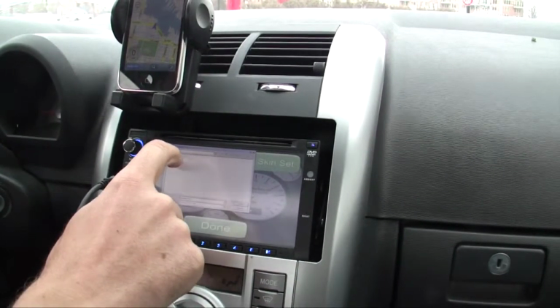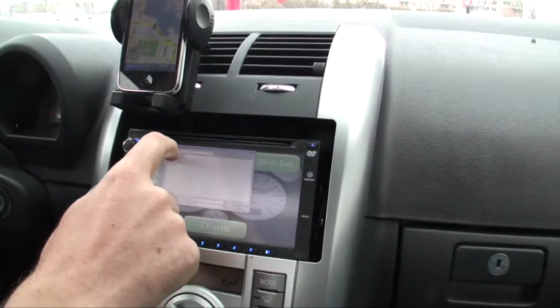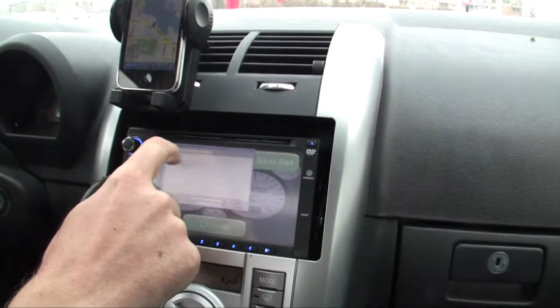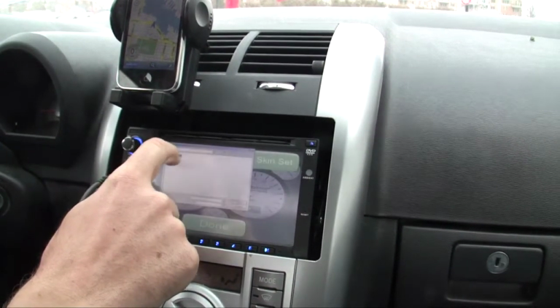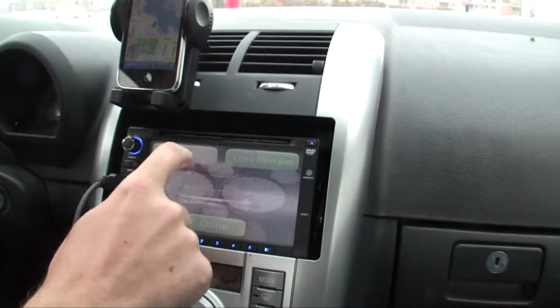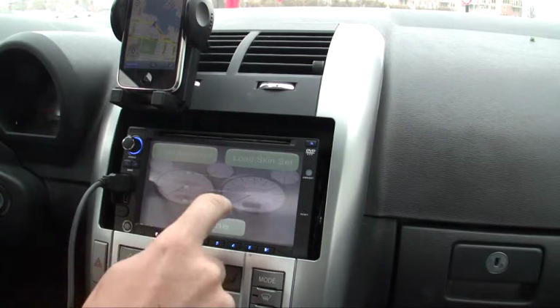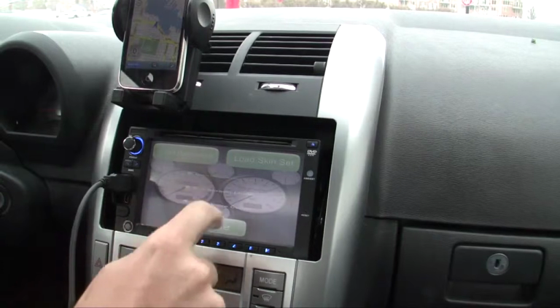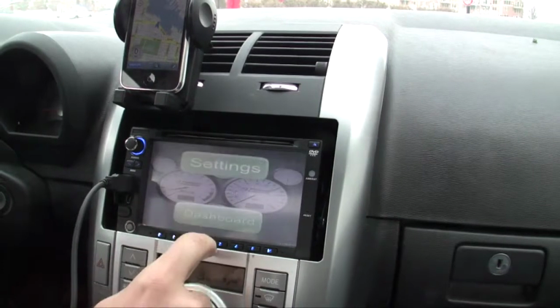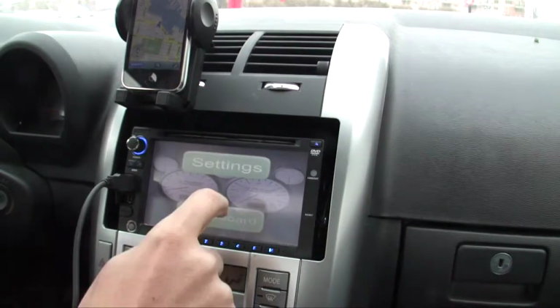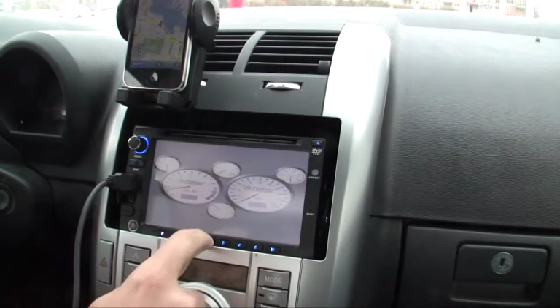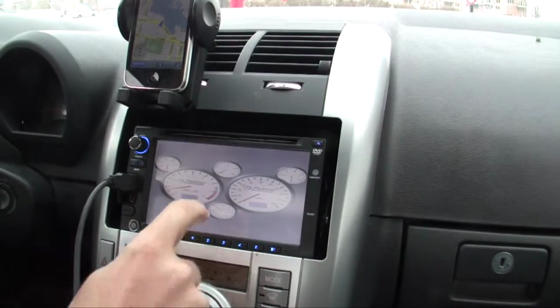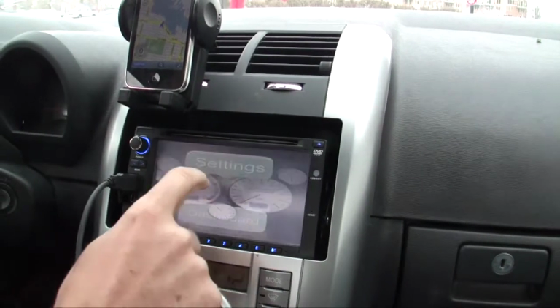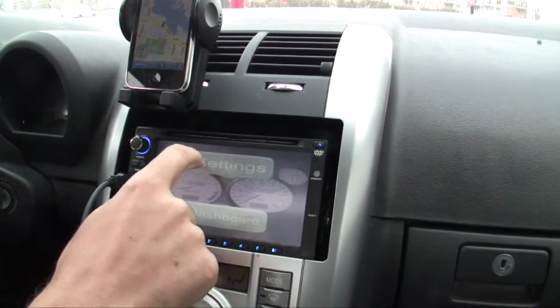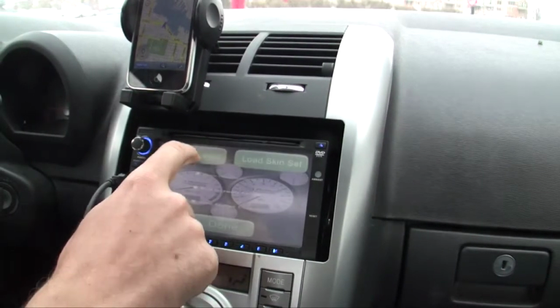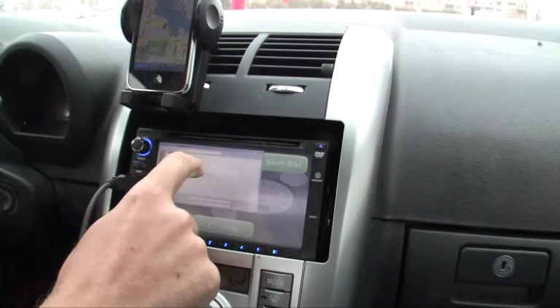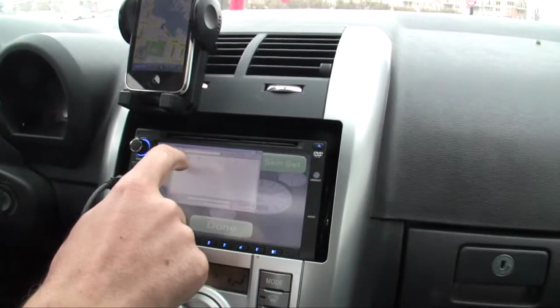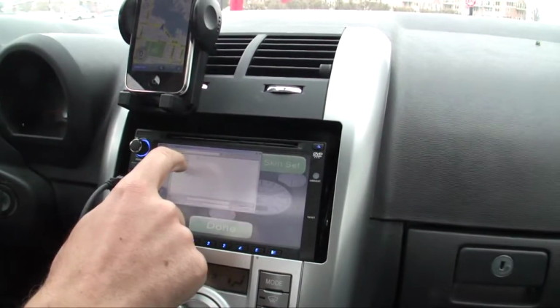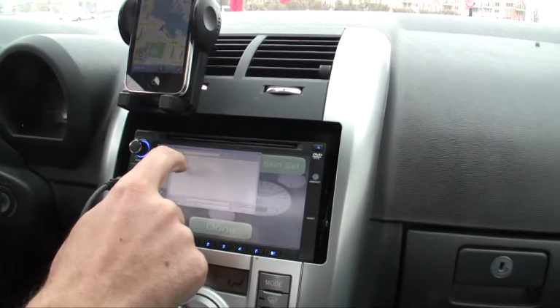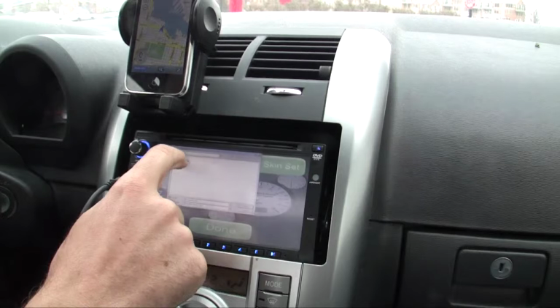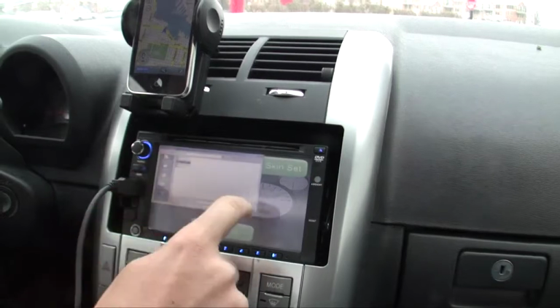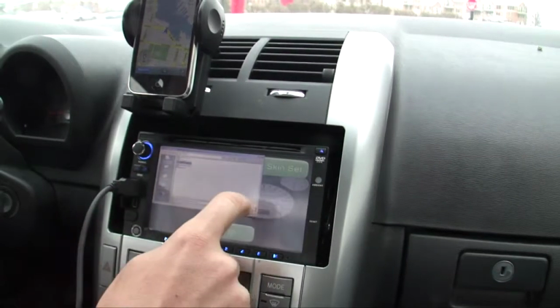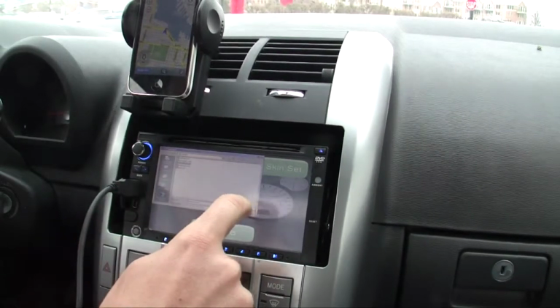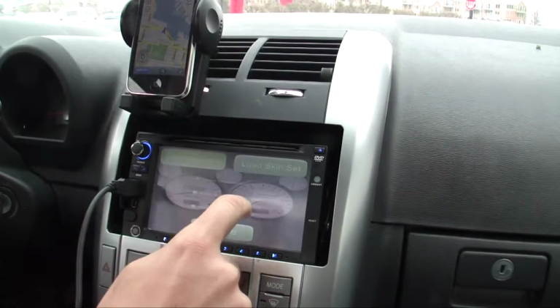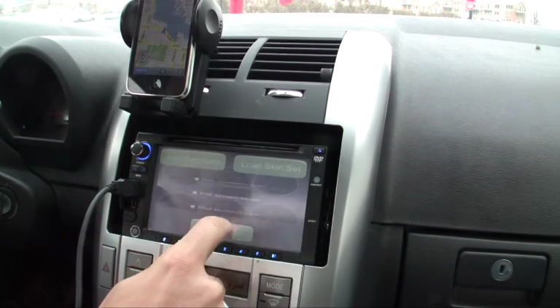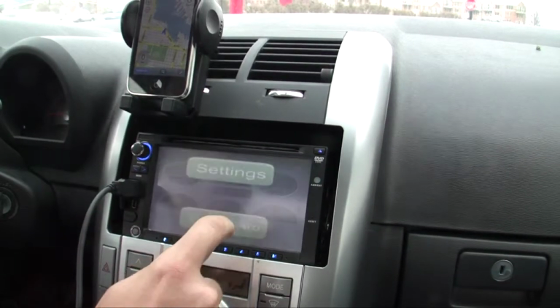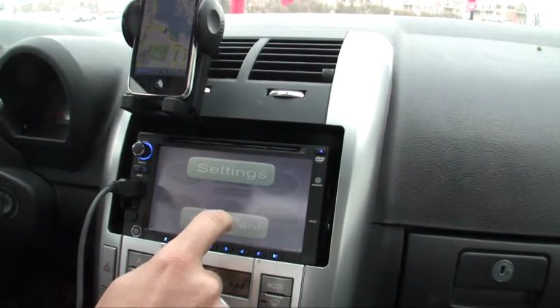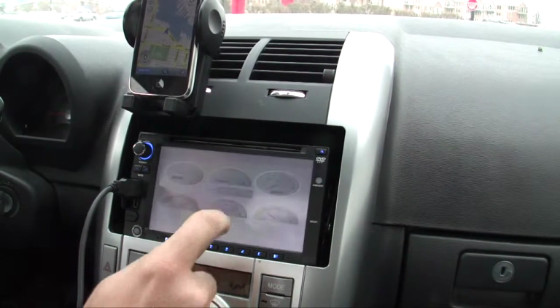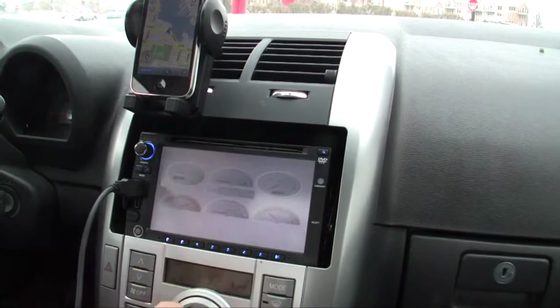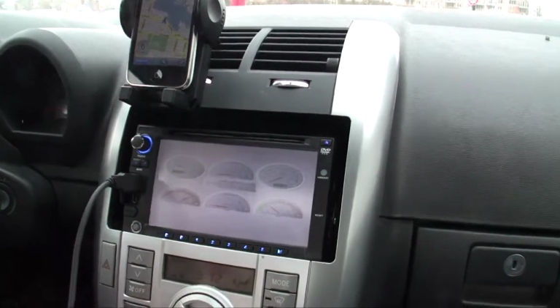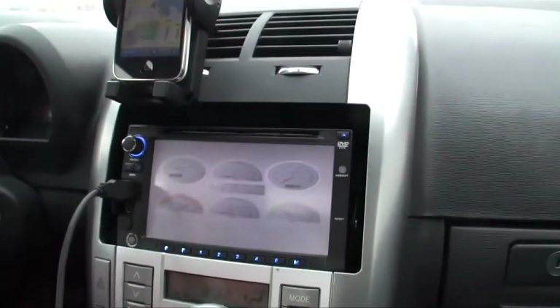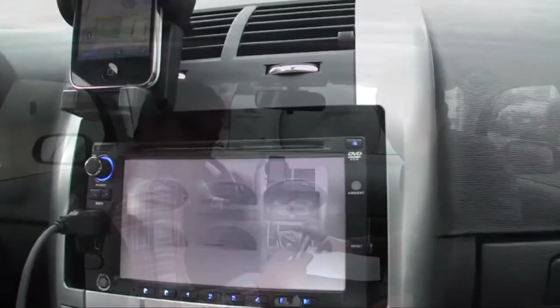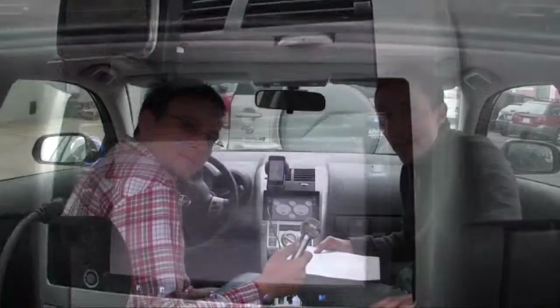You can also select which gauges you'd like to have on your PC display or your iPhone display, depending on which type of display you like to use, based on your driving habits.